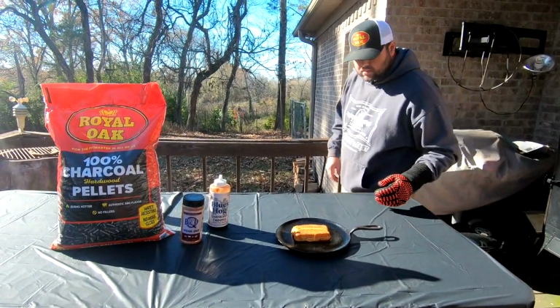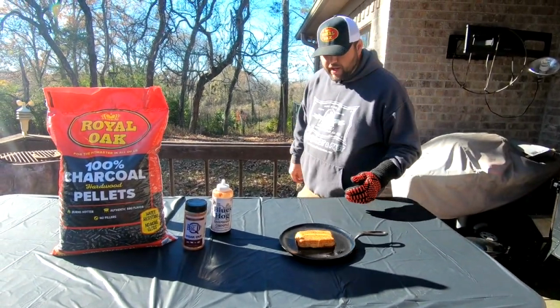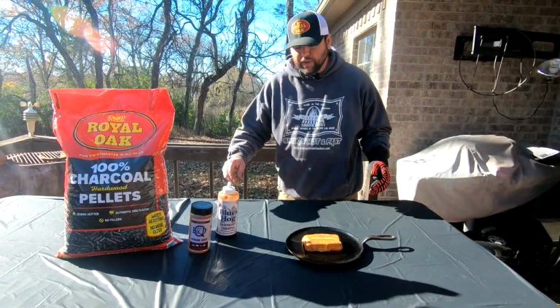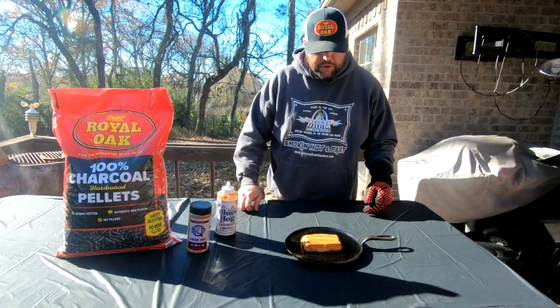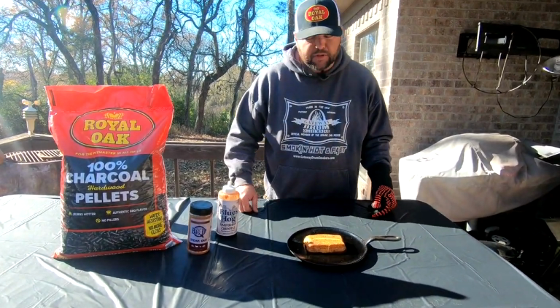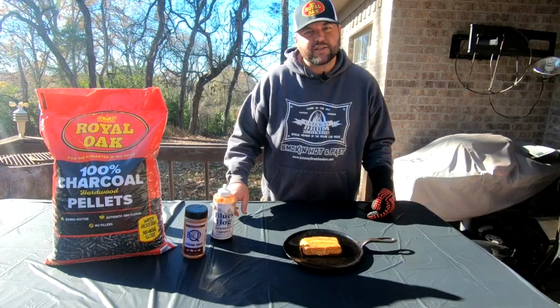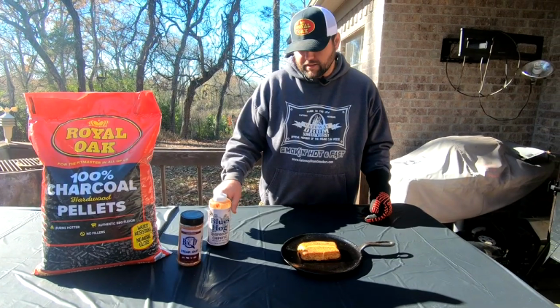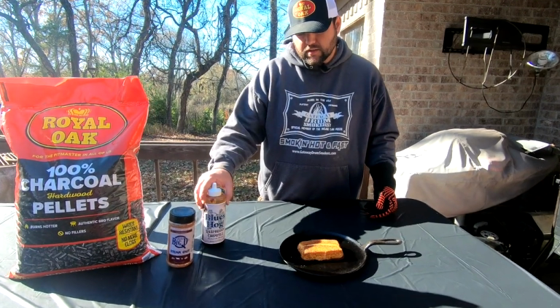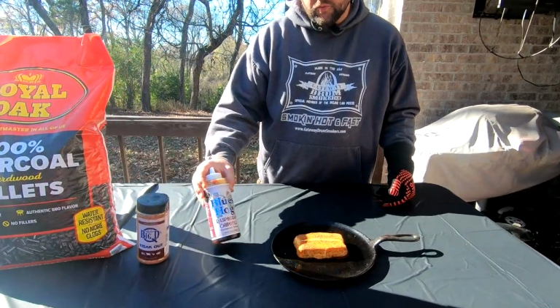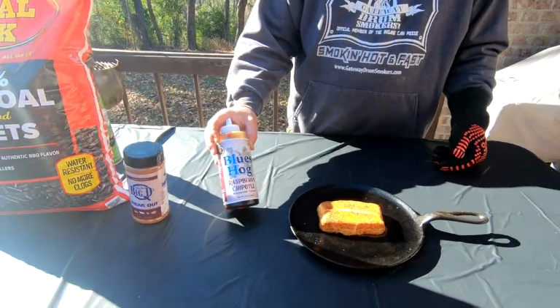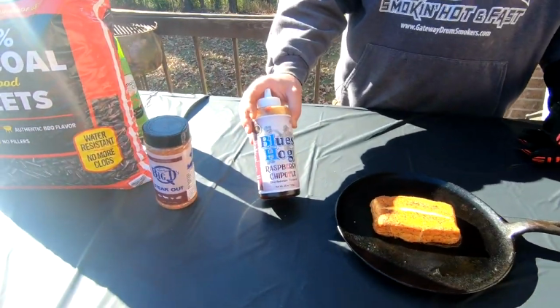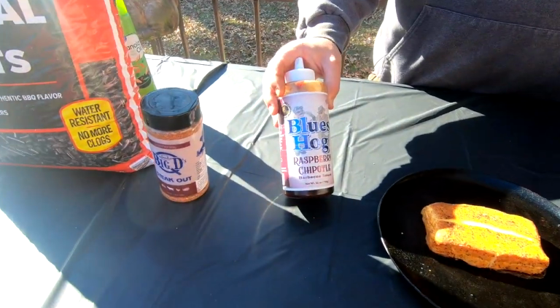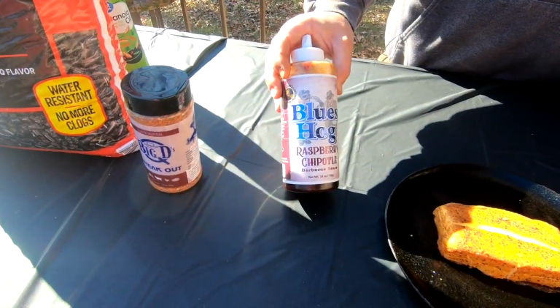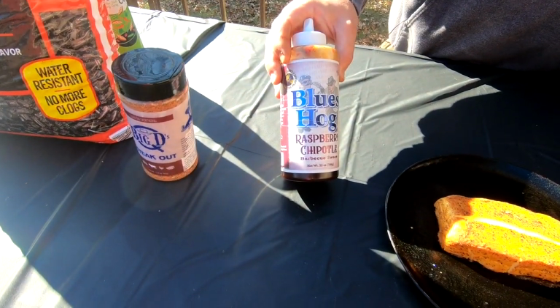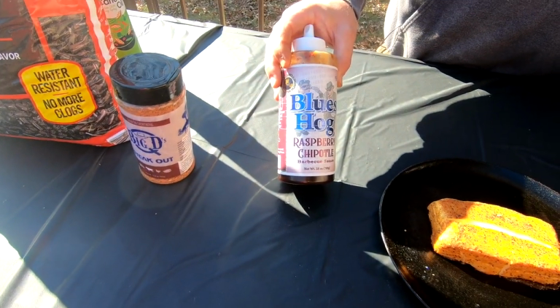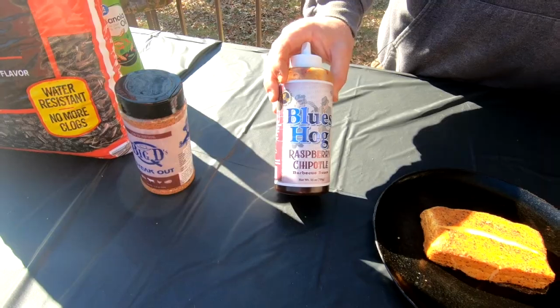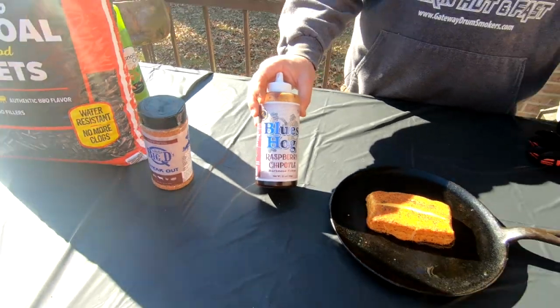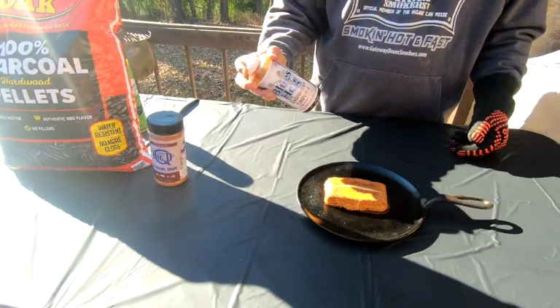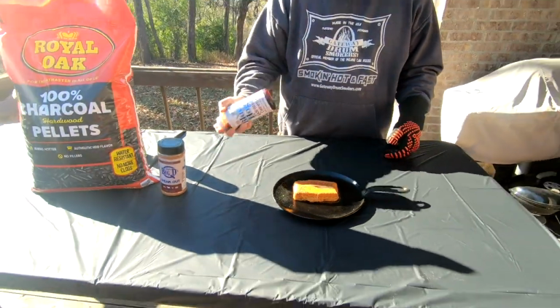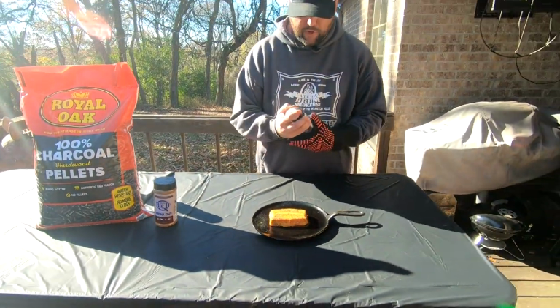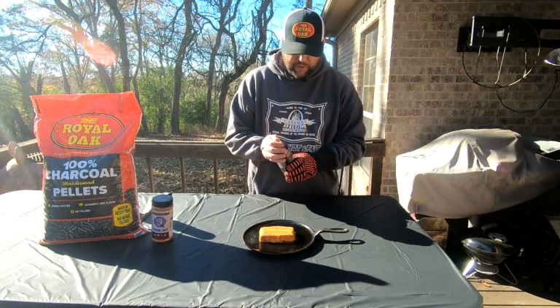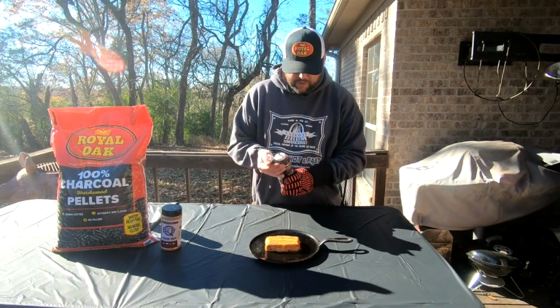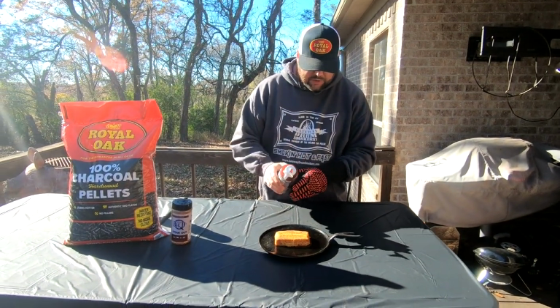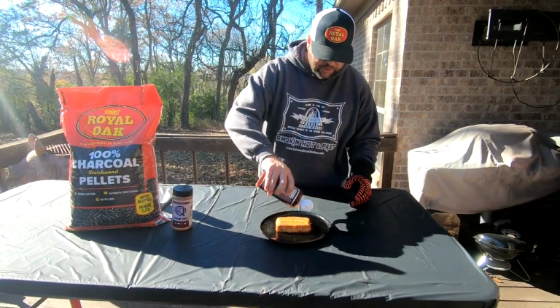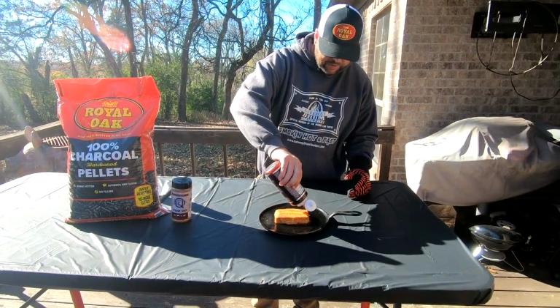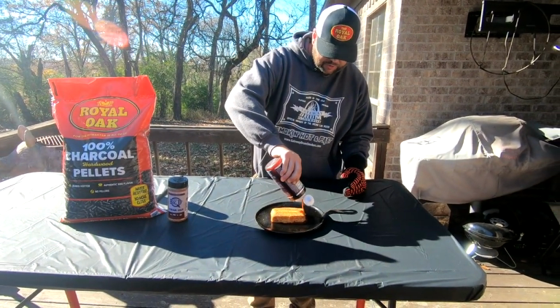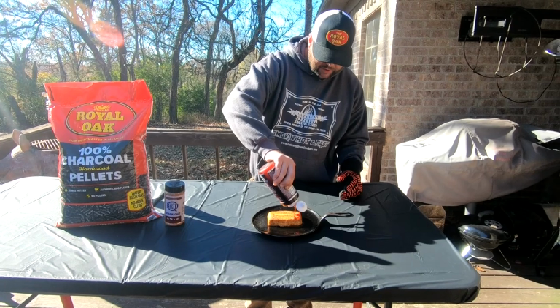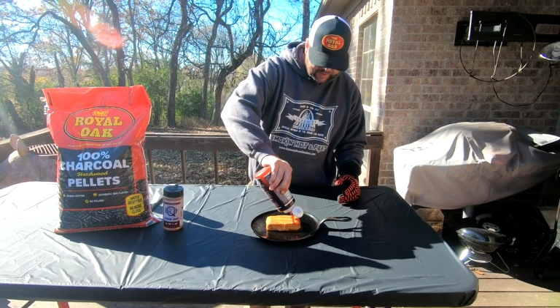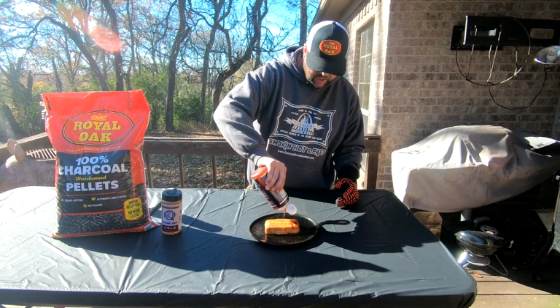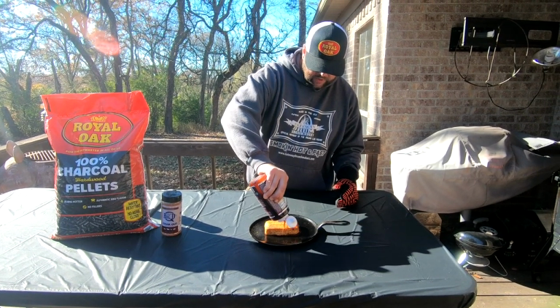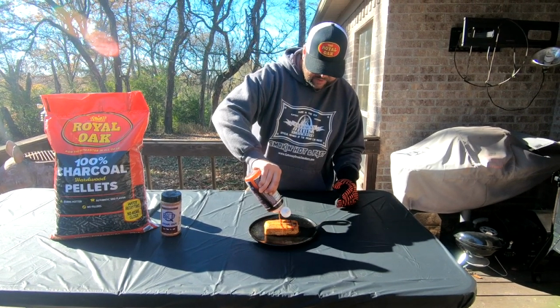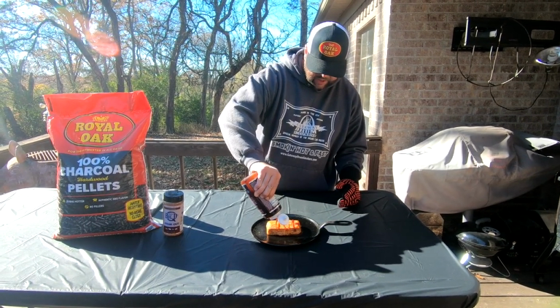Now what we like to do is put a little sauce on it. We really like the Blues Hog raspberry chipotle on this — gives it some great flavor. So we're going to go ahead and just drizzle some of this while it's still hot.